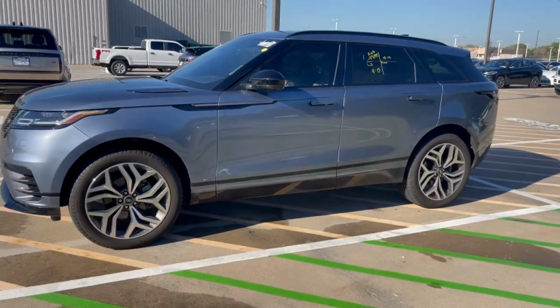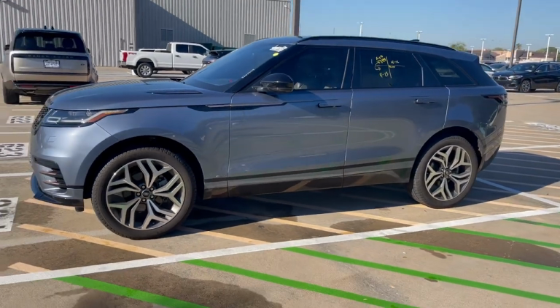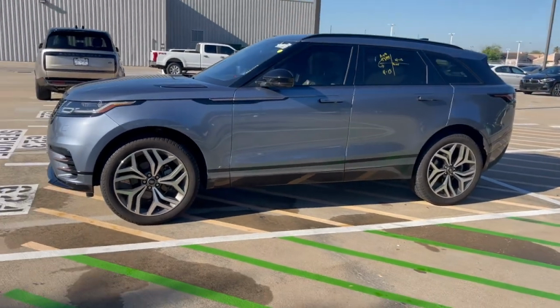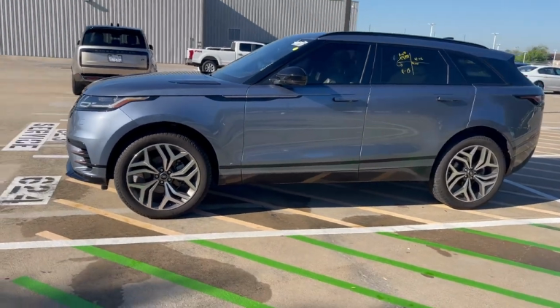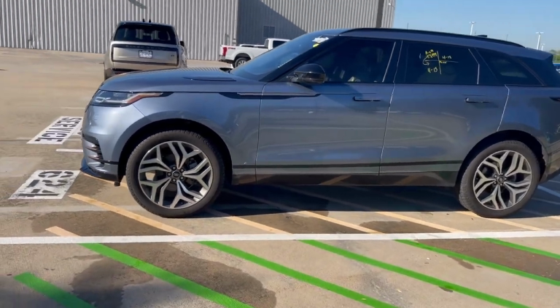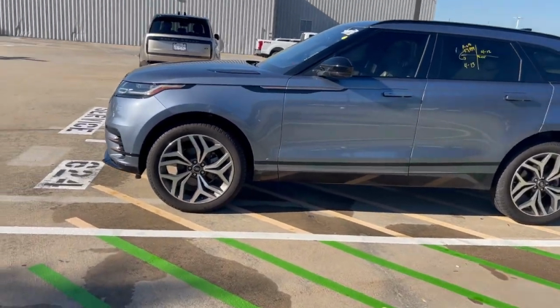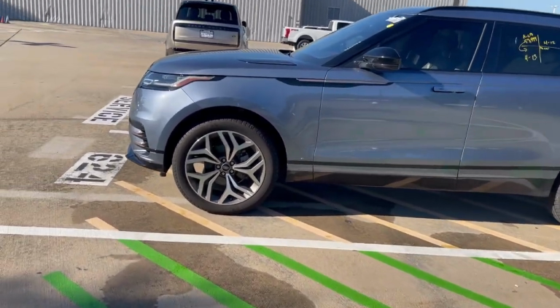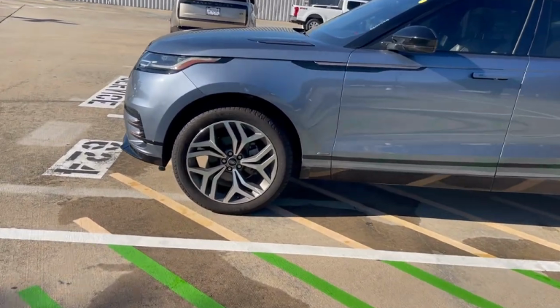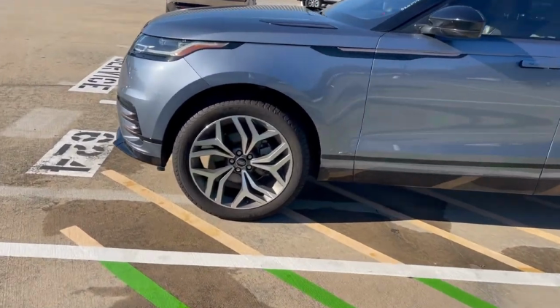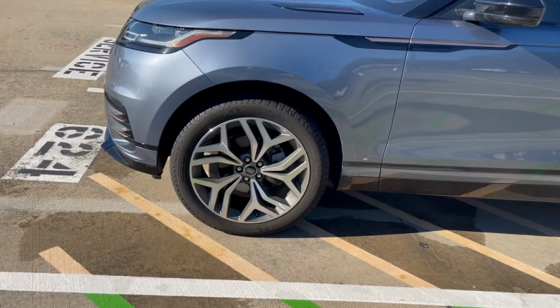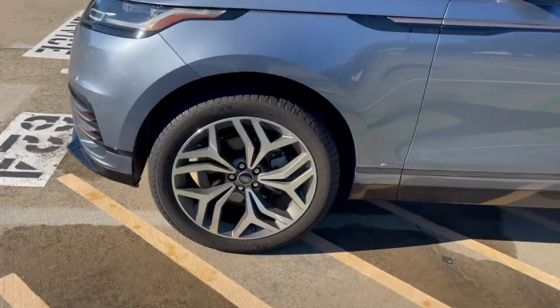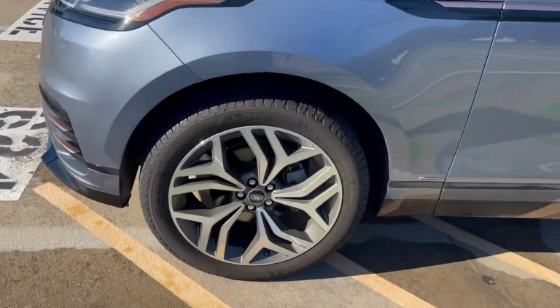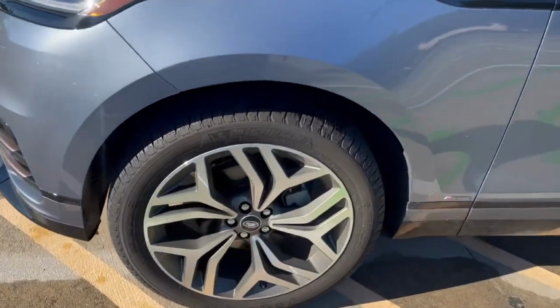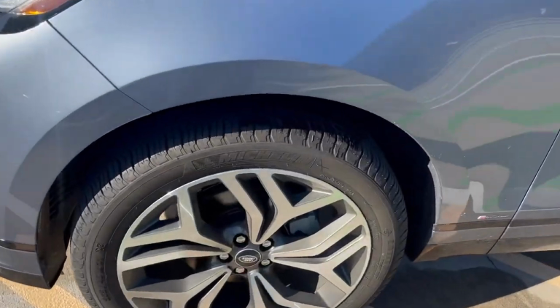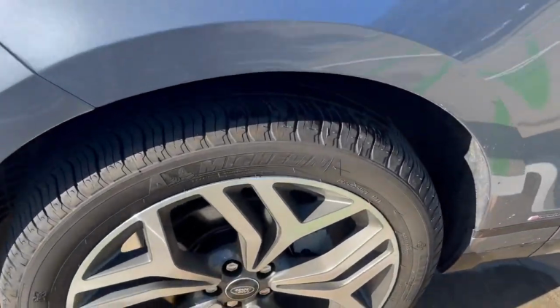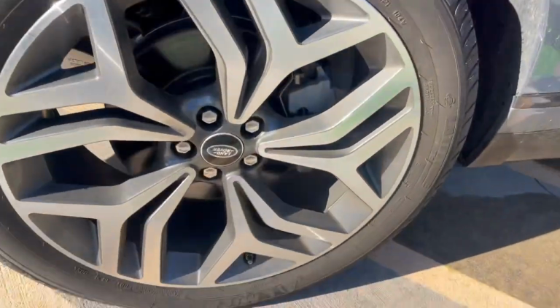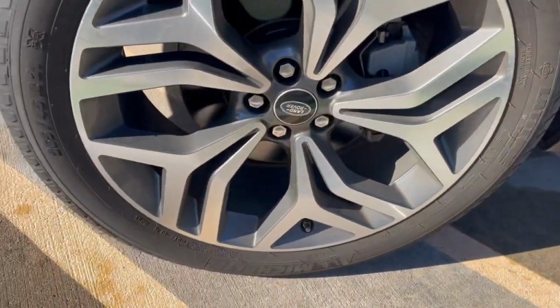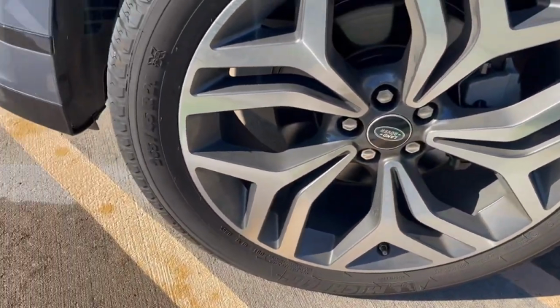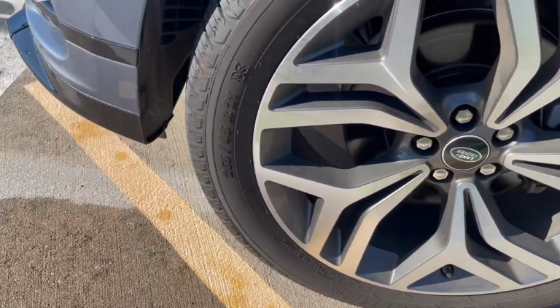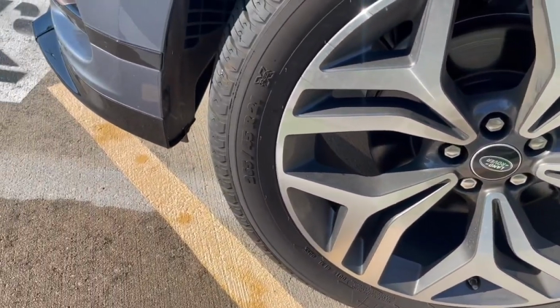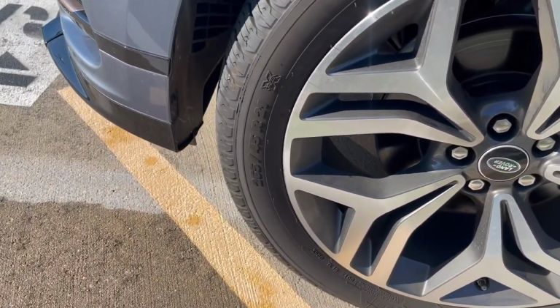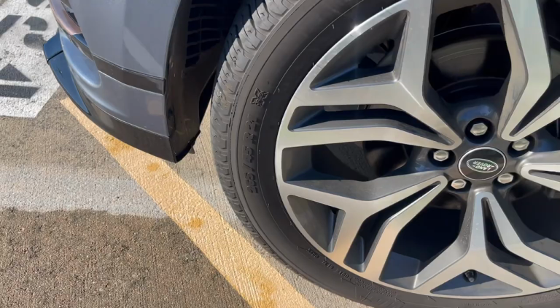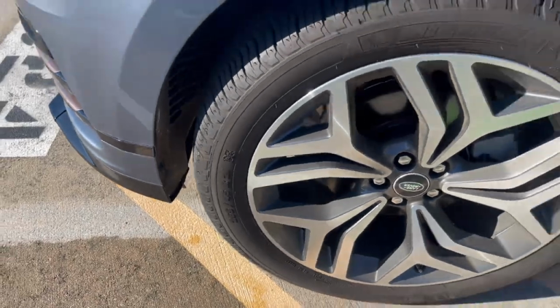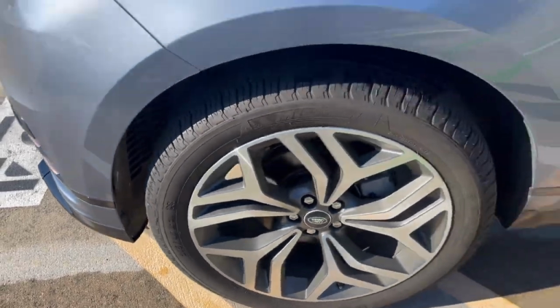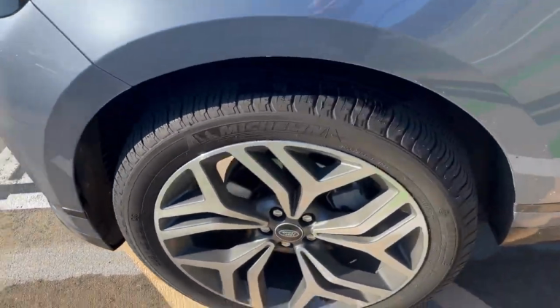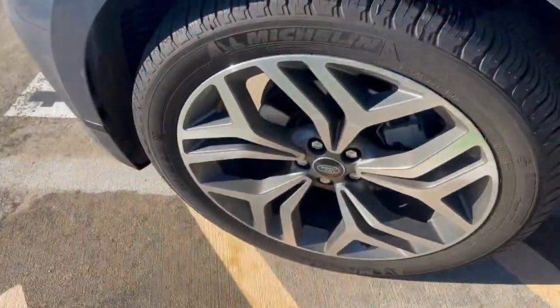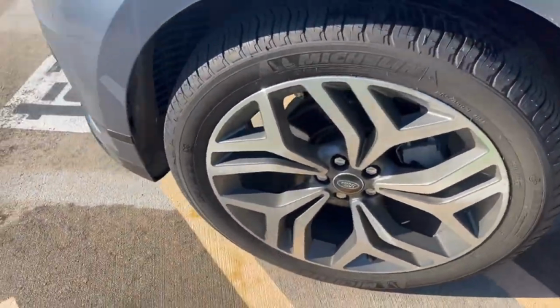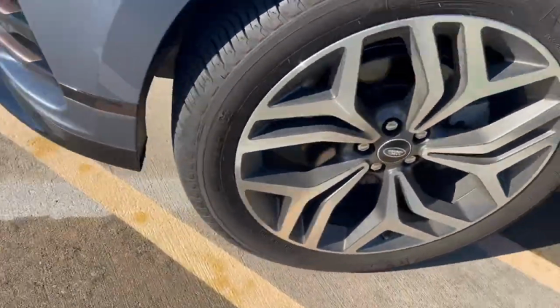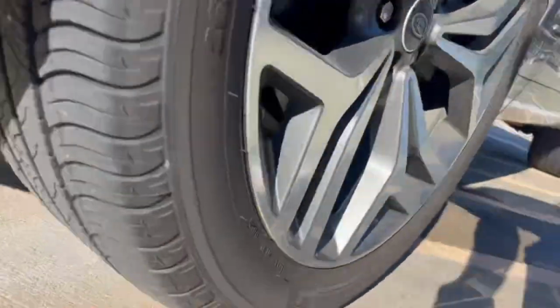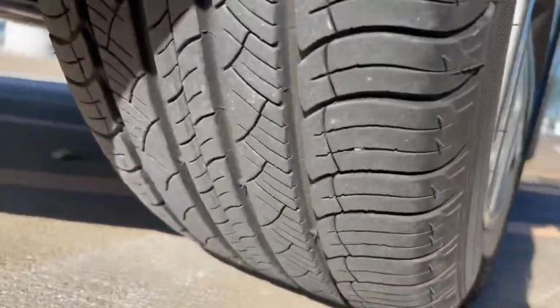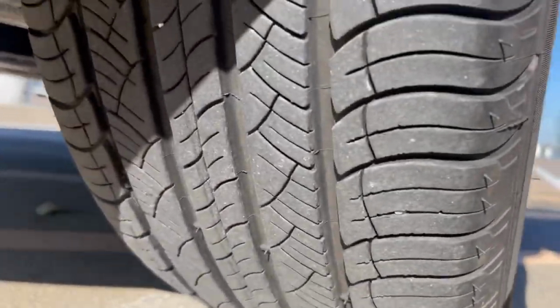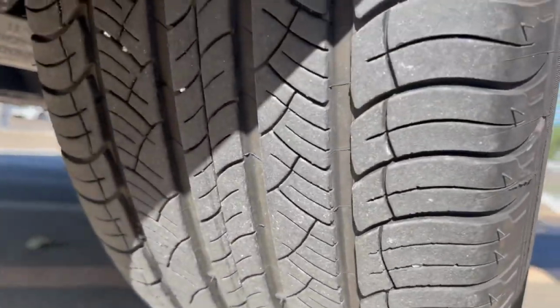There's a little side profile. Whoever had it turned it in with almost brand new Michelins — these are 265-45 R21s. Look at how good the rubber is on this car.